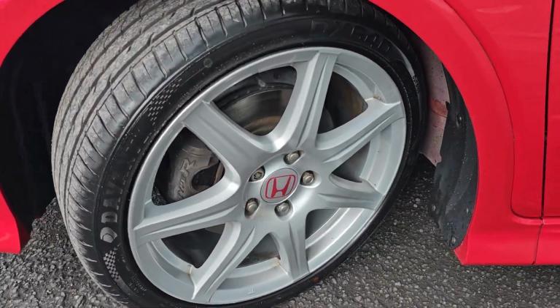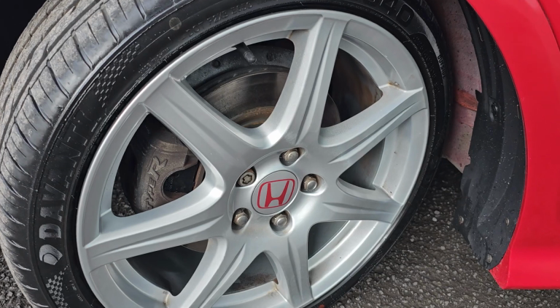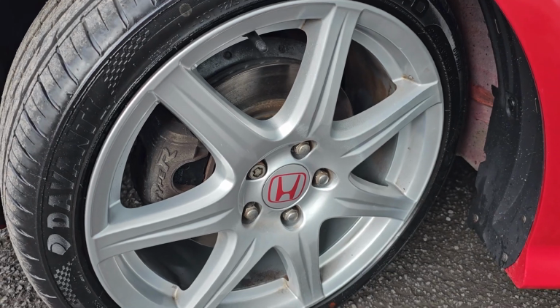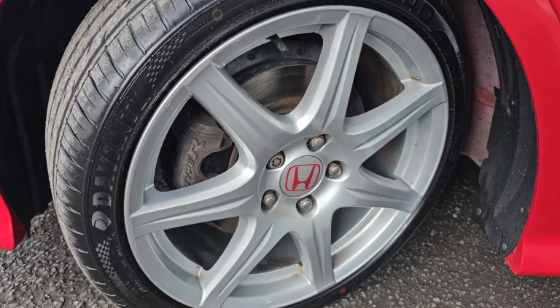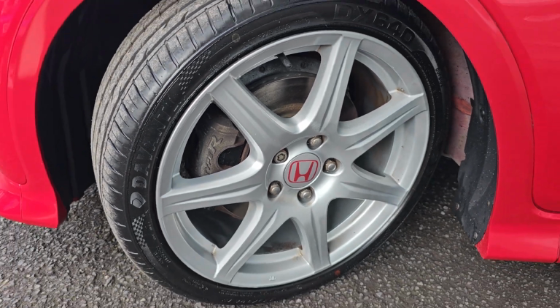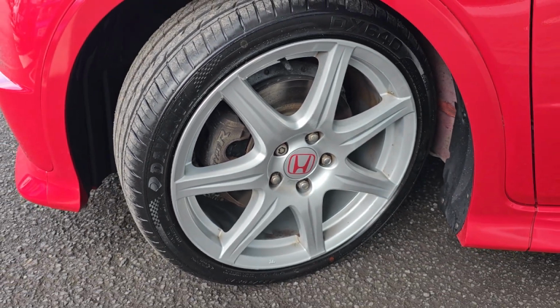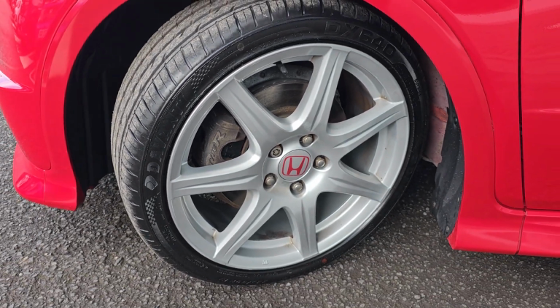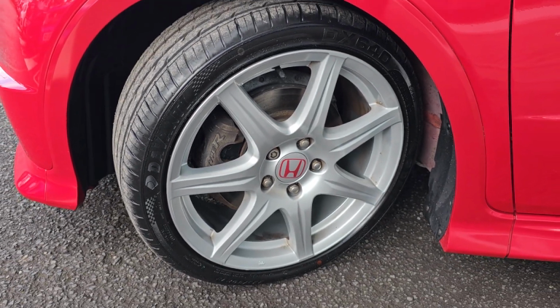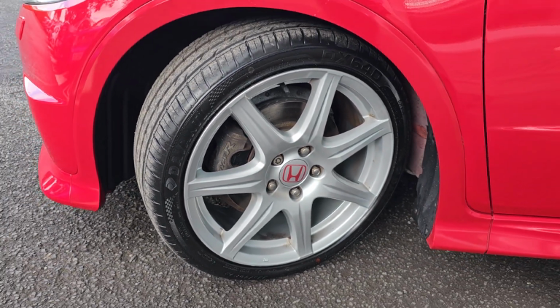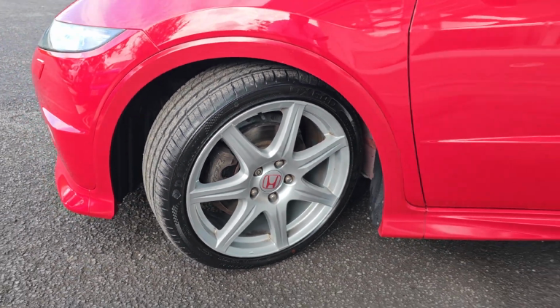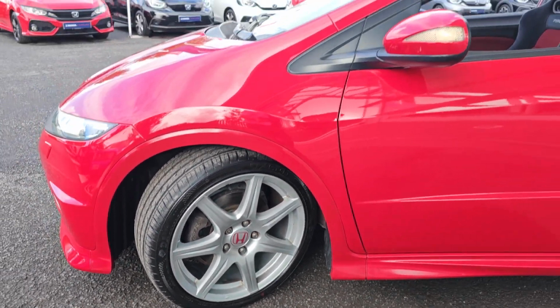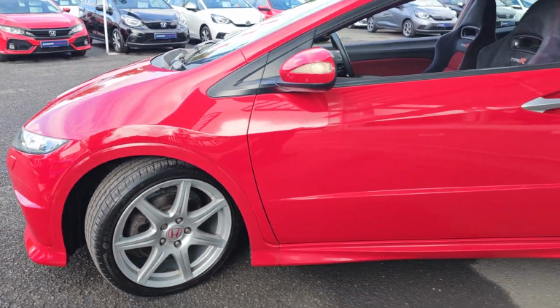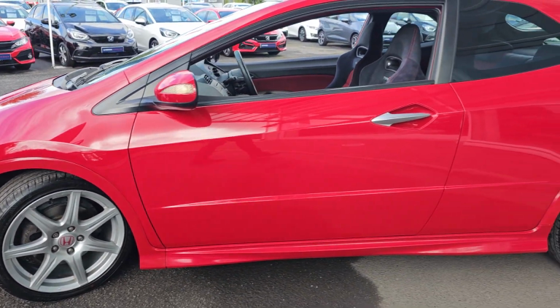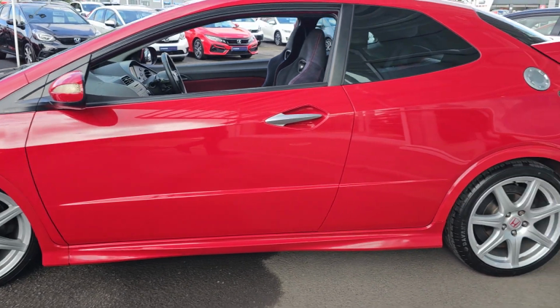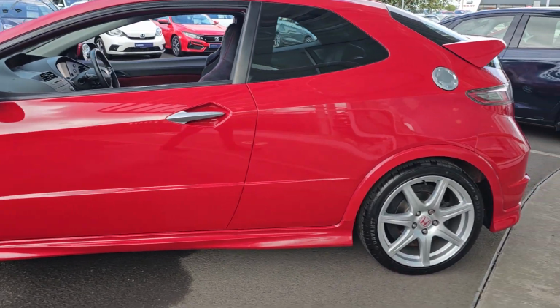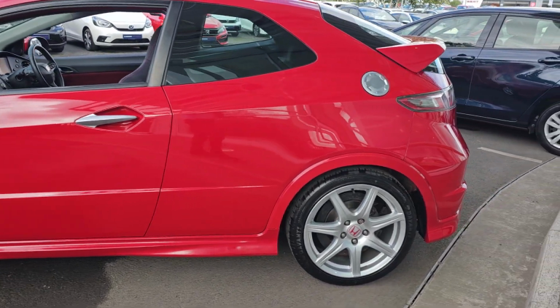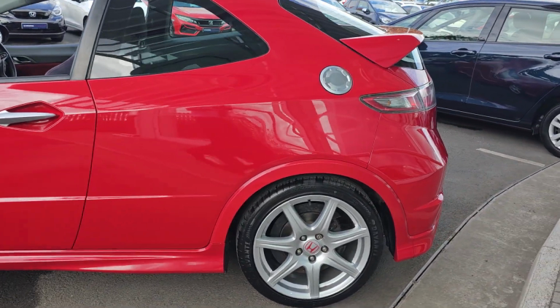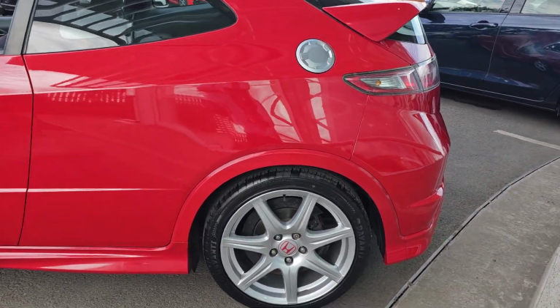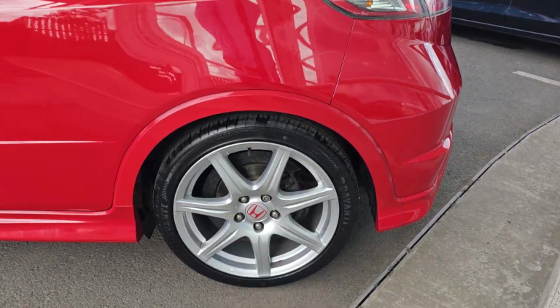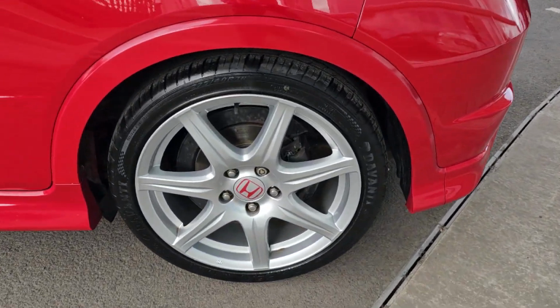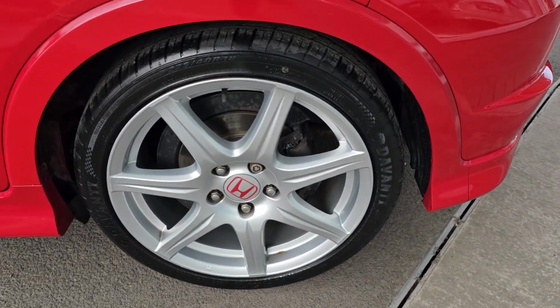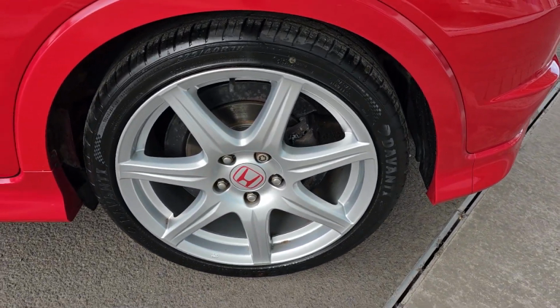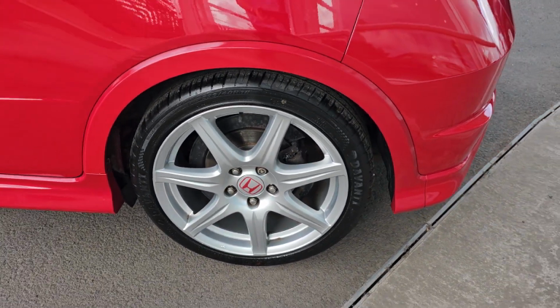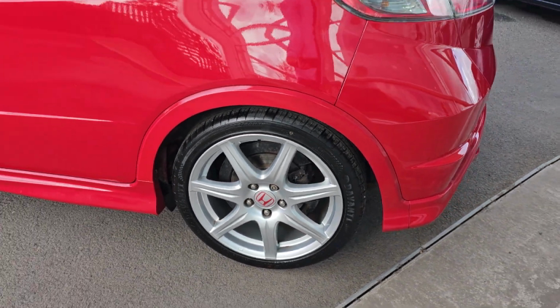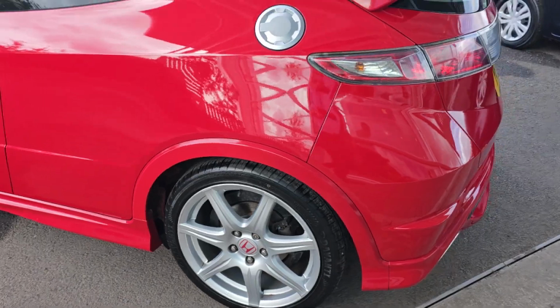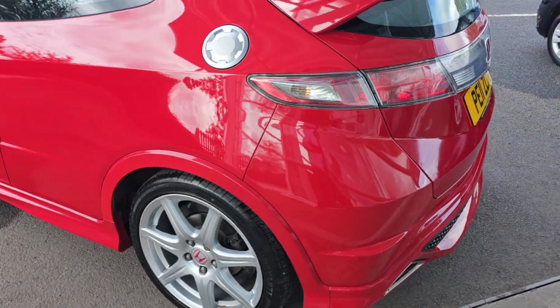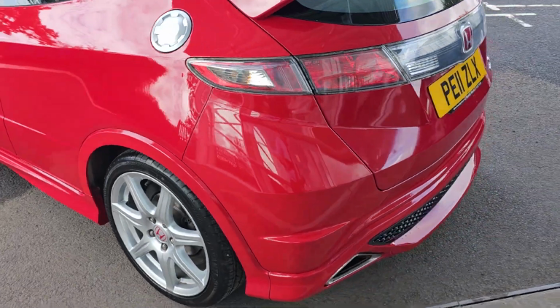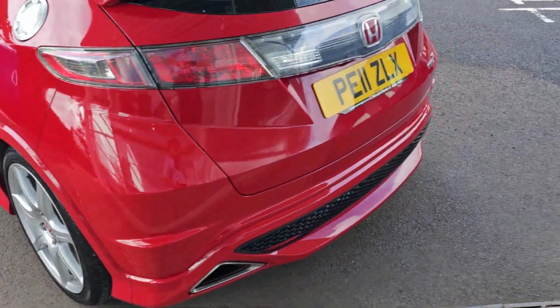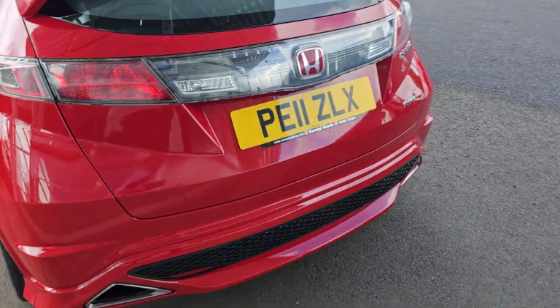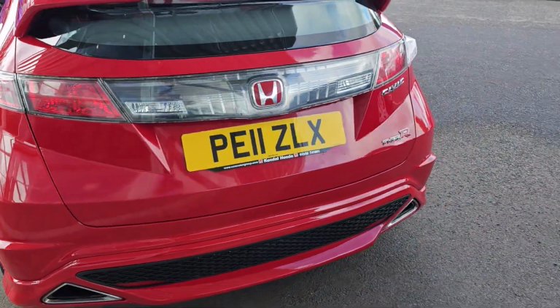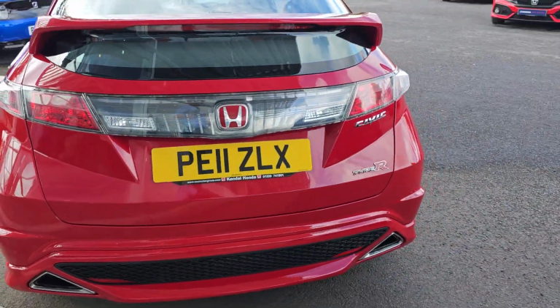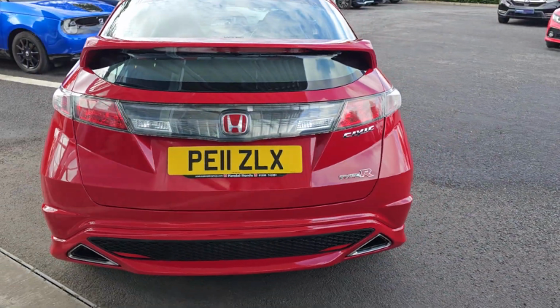You get these brilliant 18 inch alloy wheels as standard. I will go into each and every alloy just so you can get an idea of what condition they are all in, and most importantly the design pattern you get on the alloys.